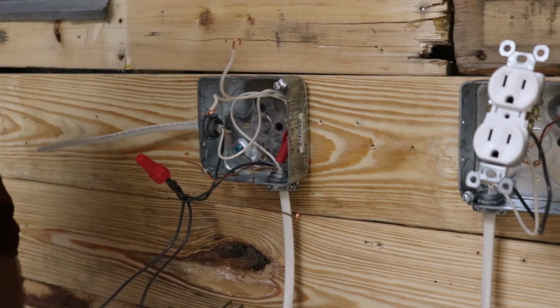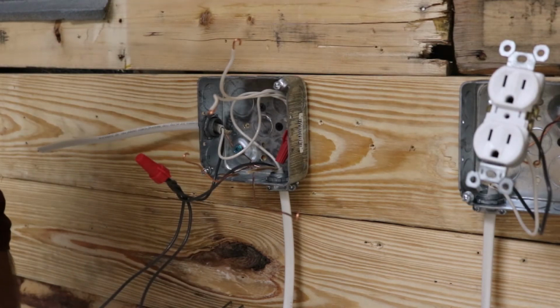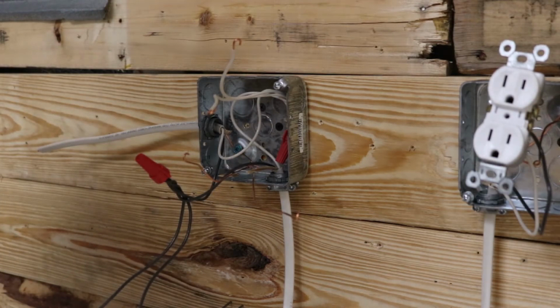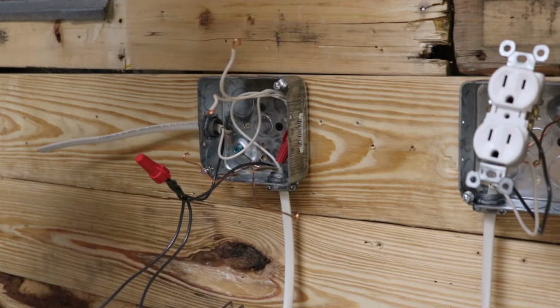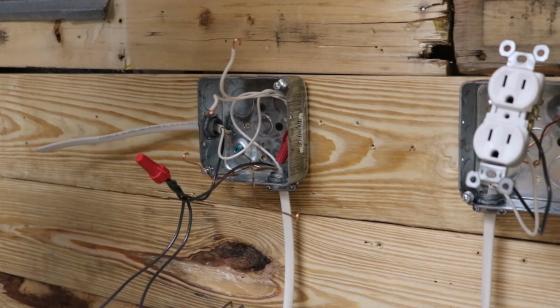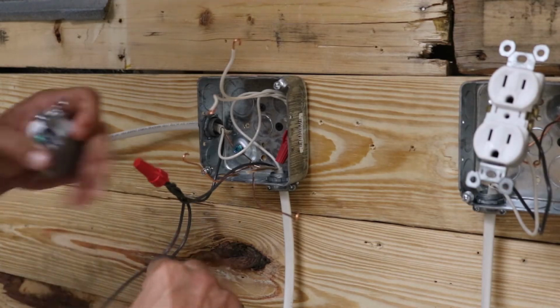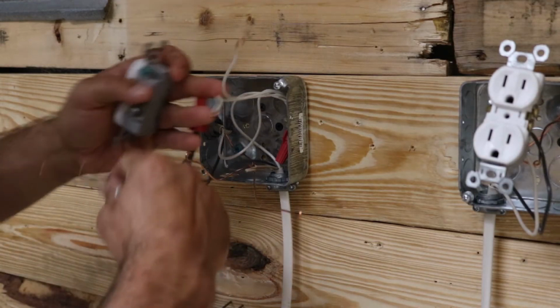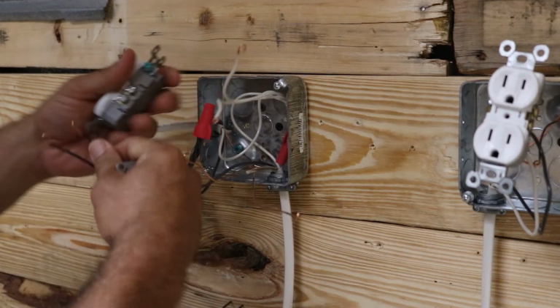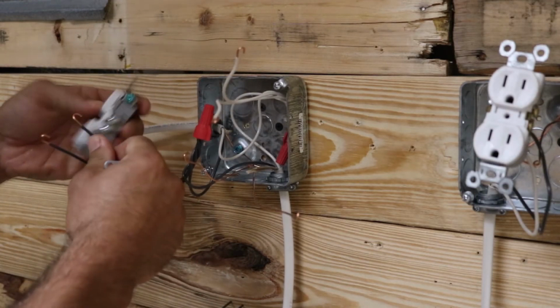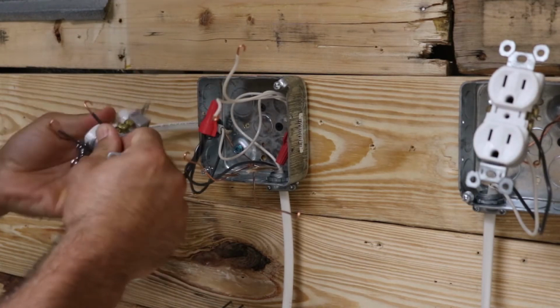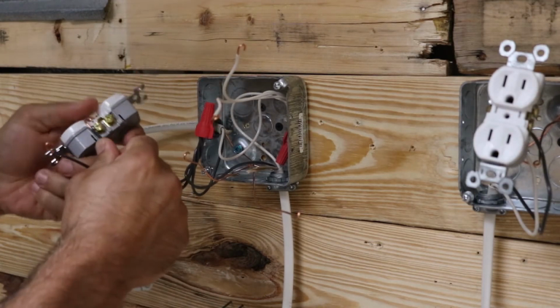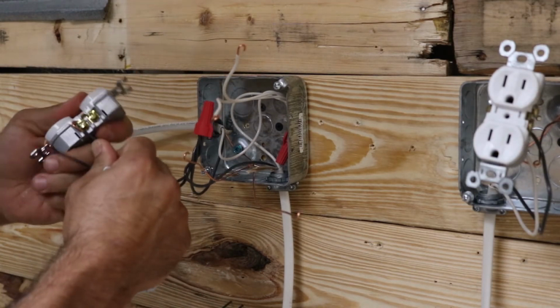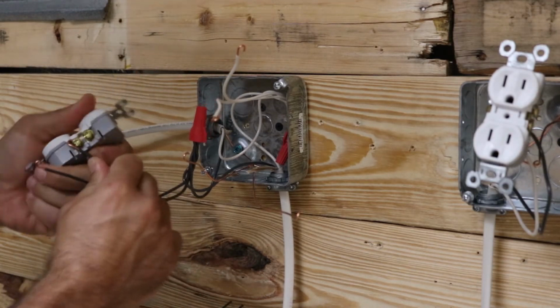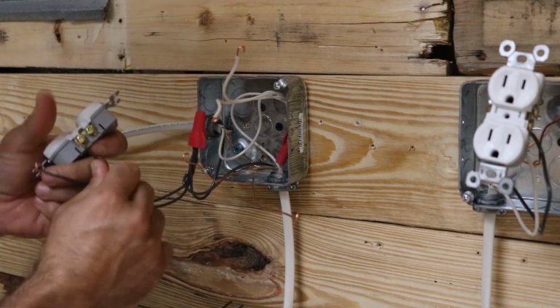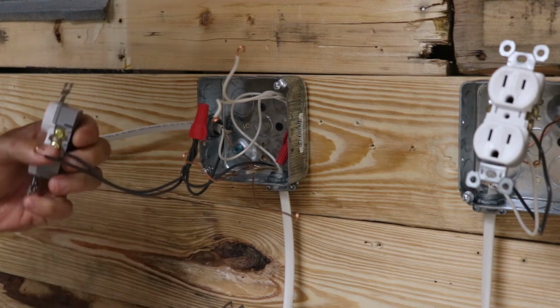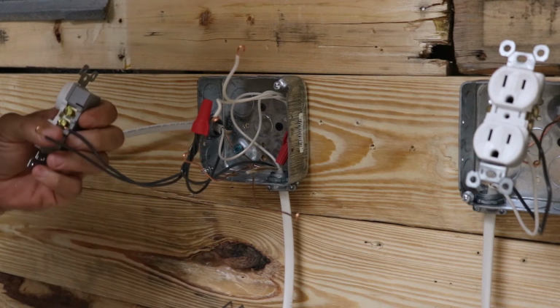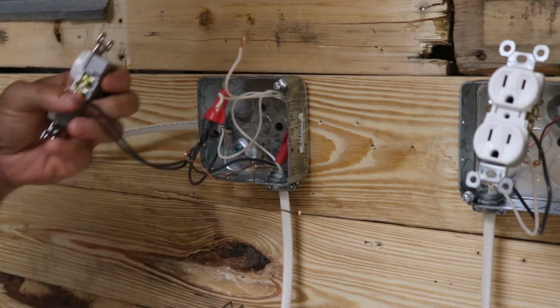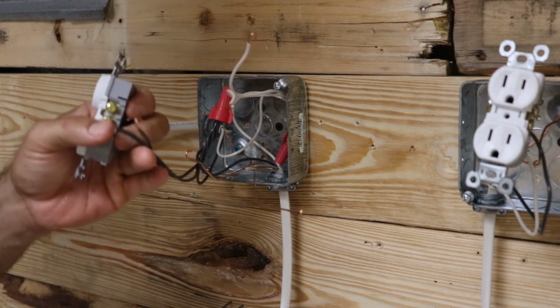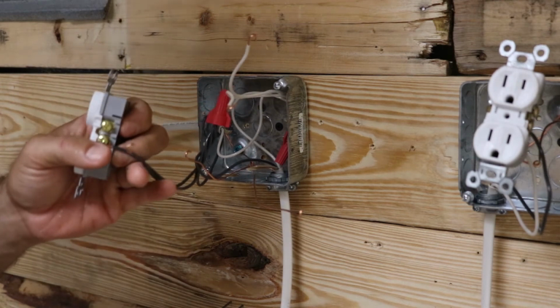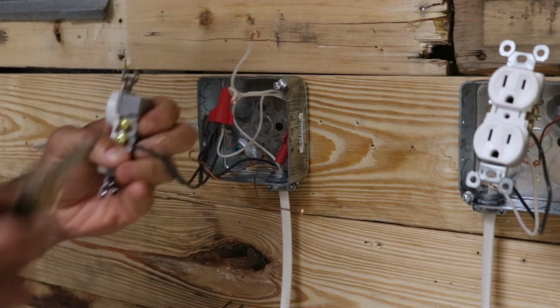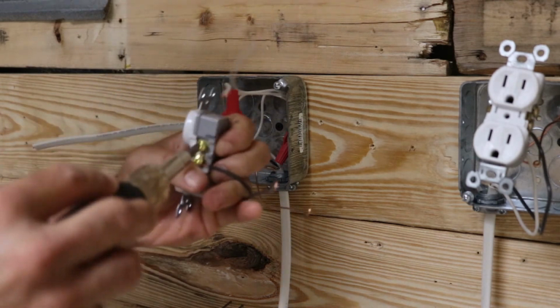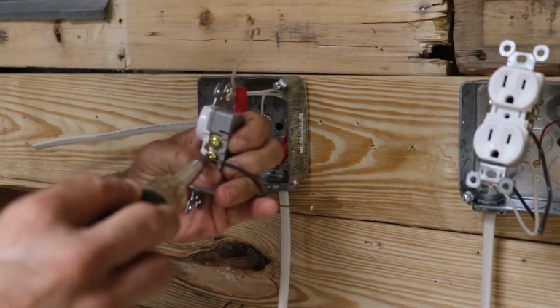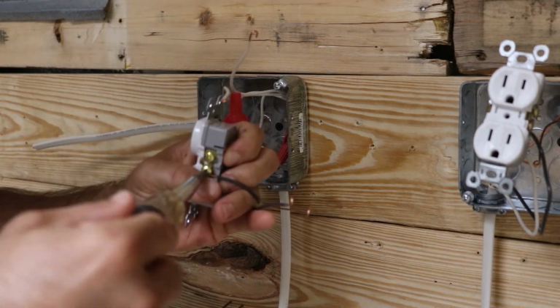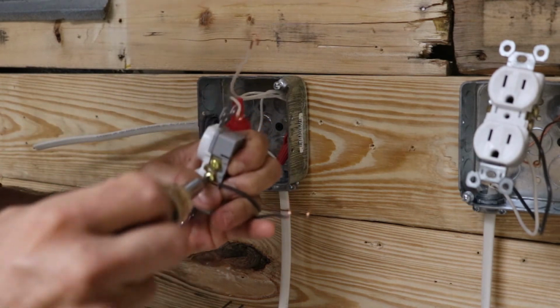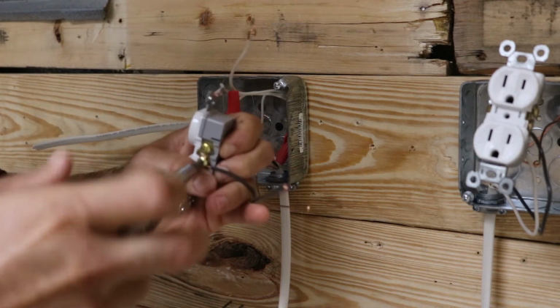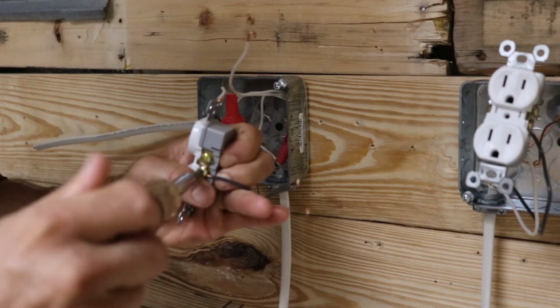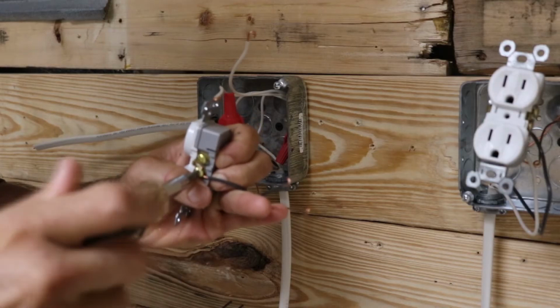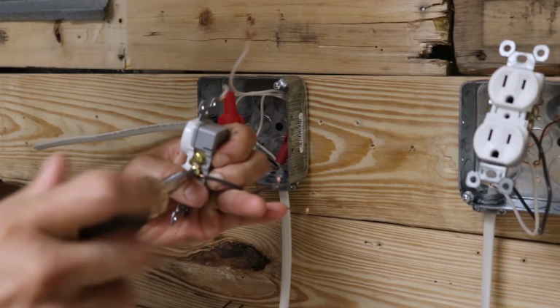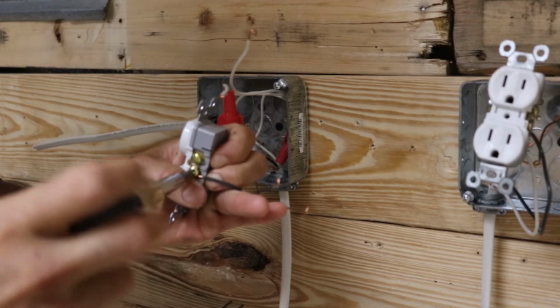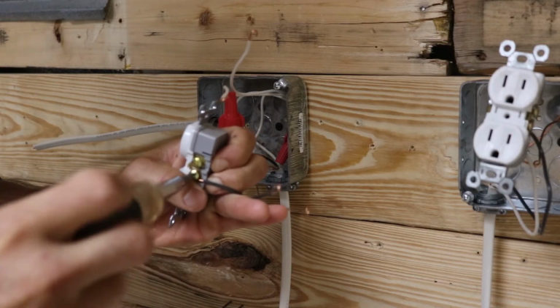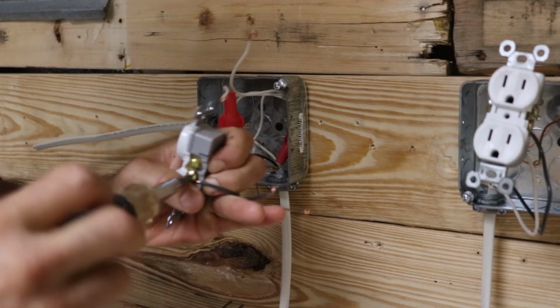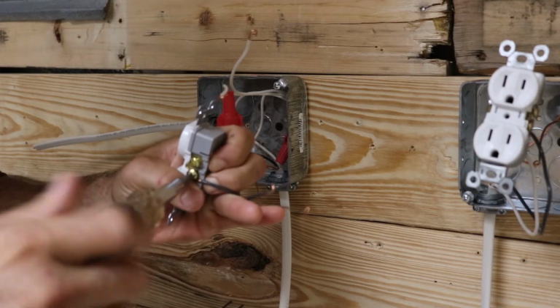The gold terminals are for your hot wires, your black wires, and the silver terminals are for your neutral wires. Wire those up just like we wired the last receptacle — do each one the same way.